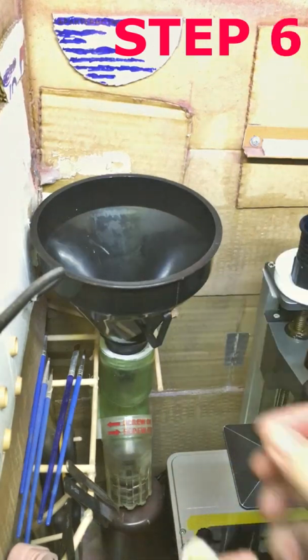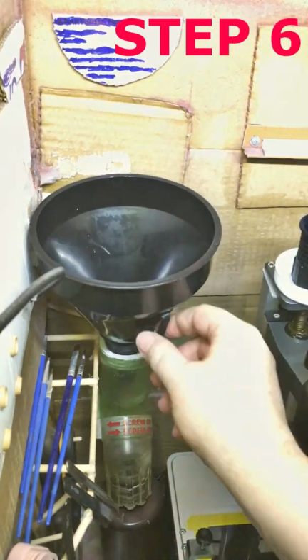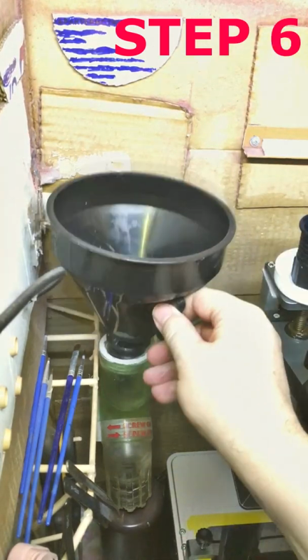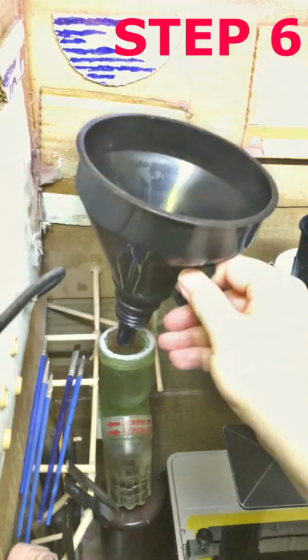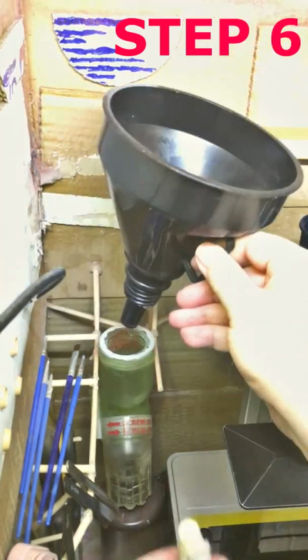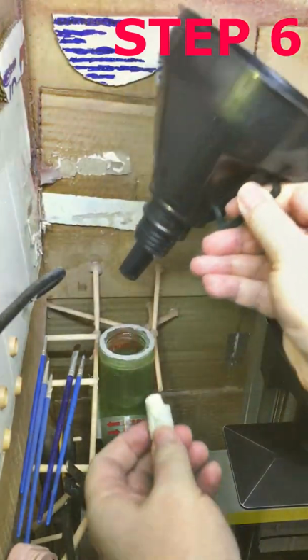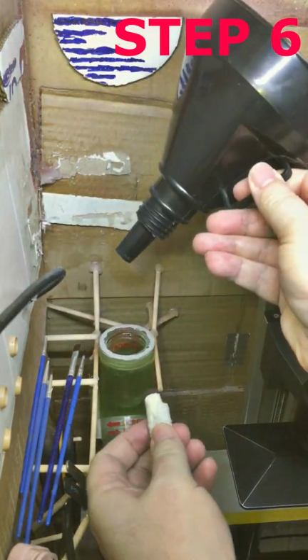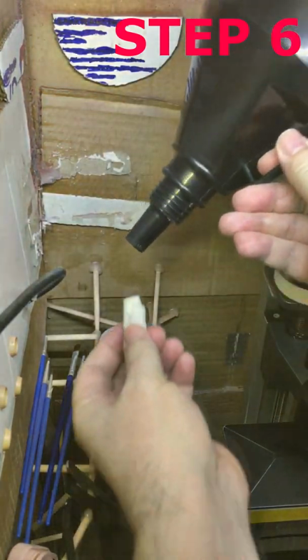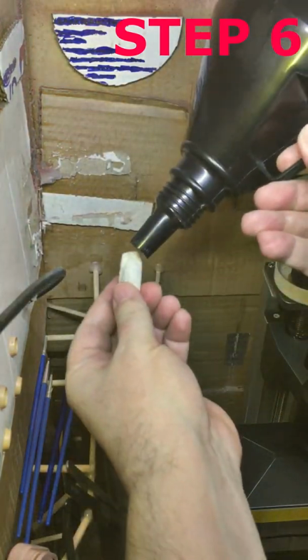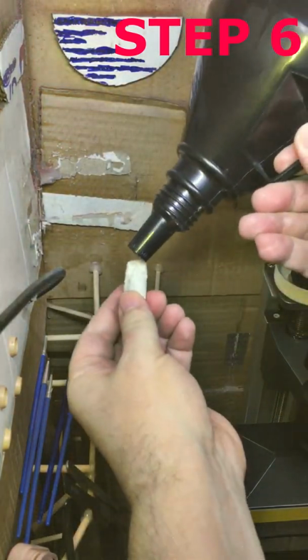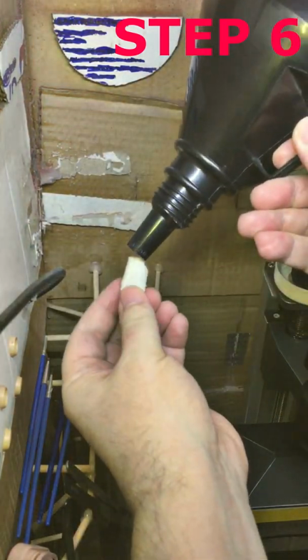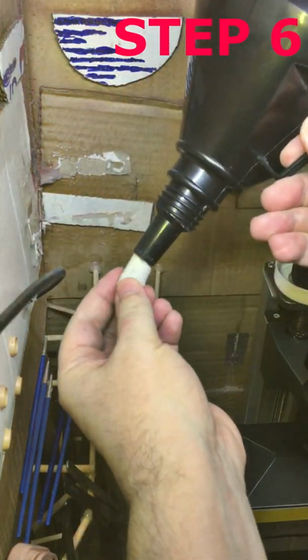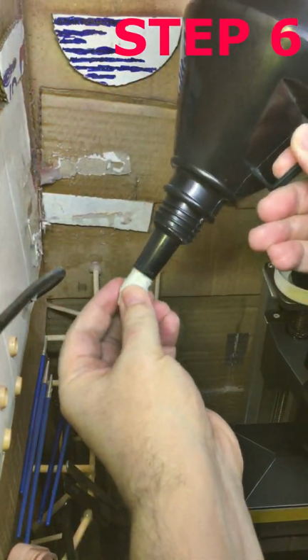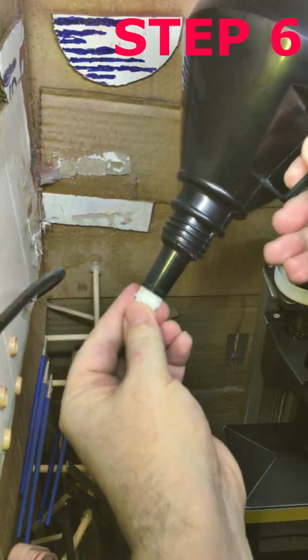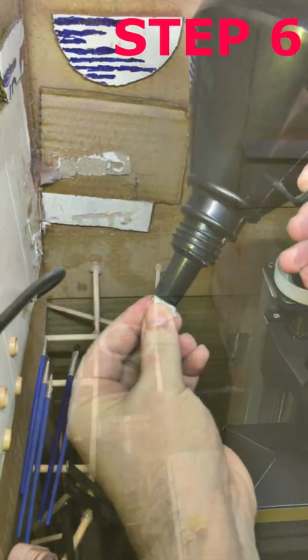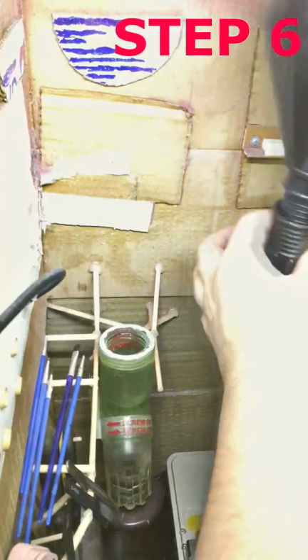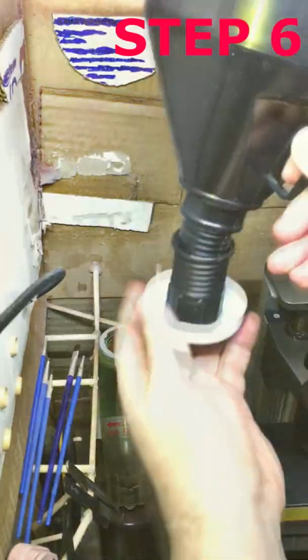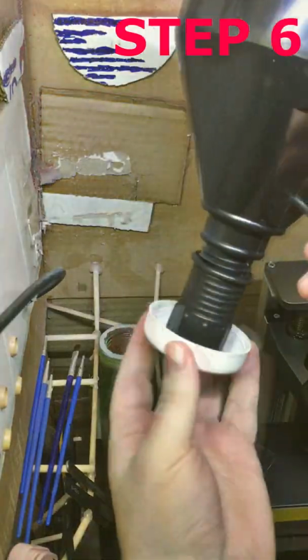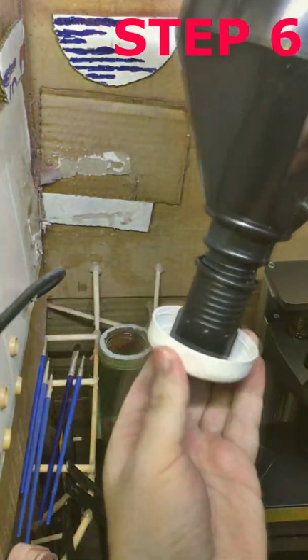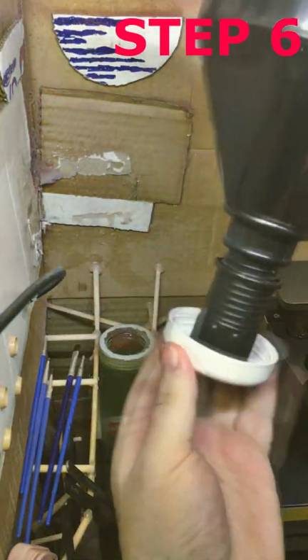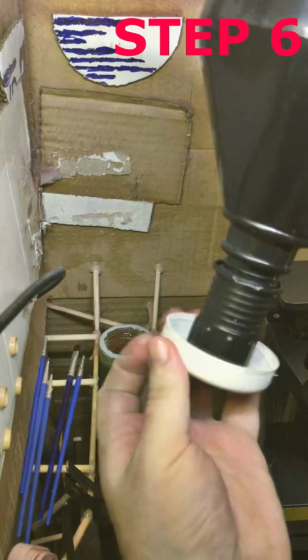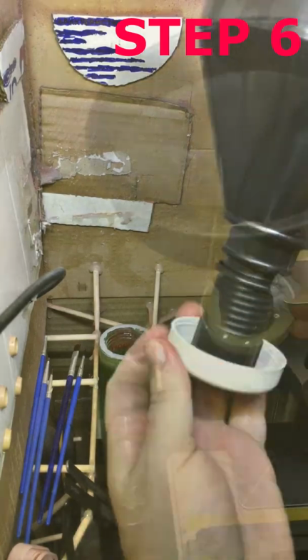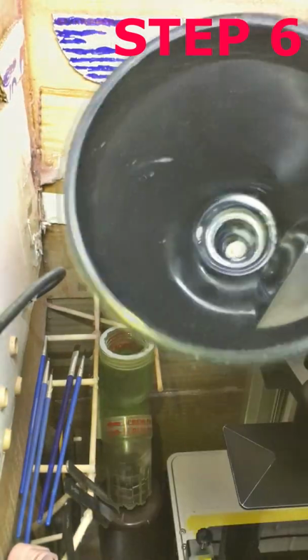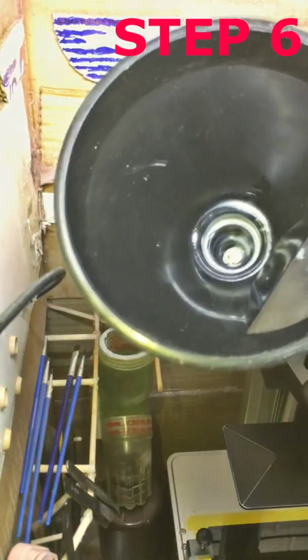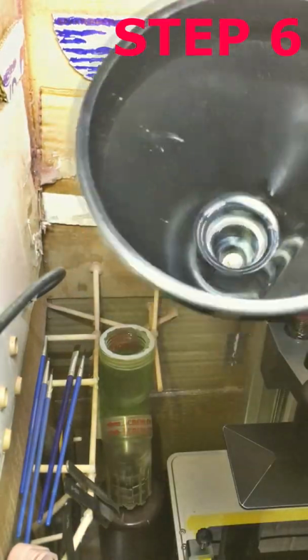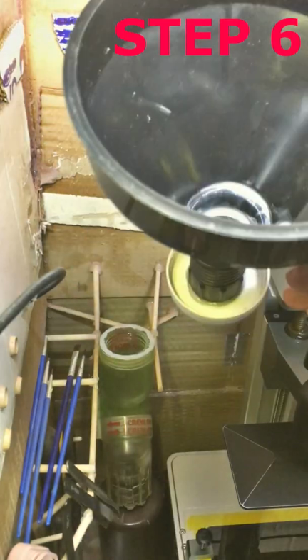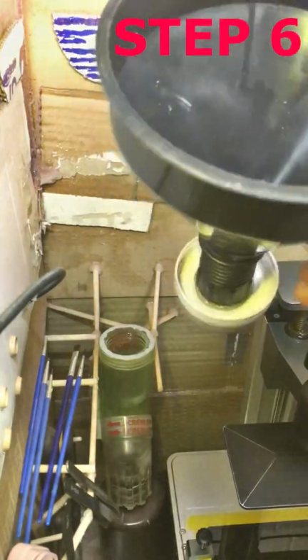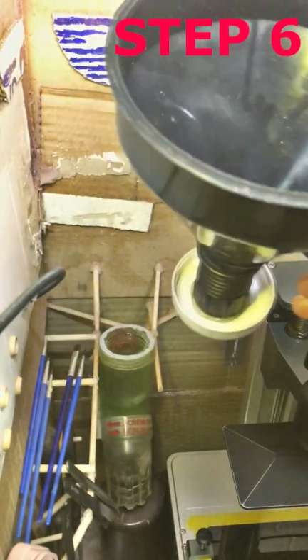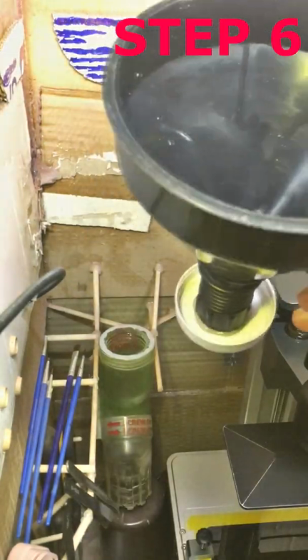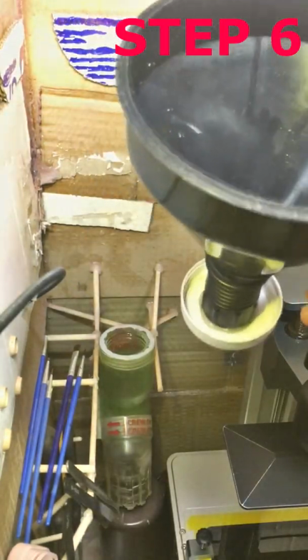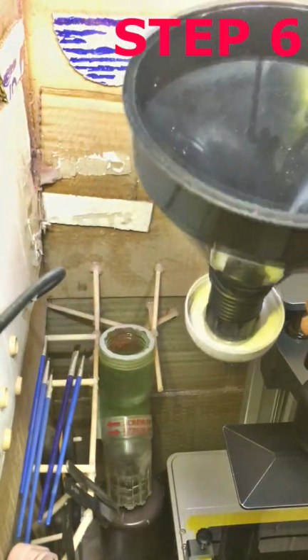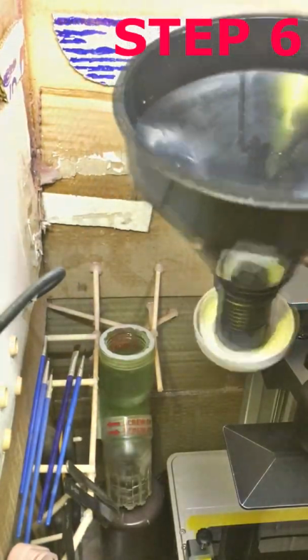Step 6: Remove the funnel, close the bottle, and remove them to a safe place so as not to spill resin and flood the neighbors below you.